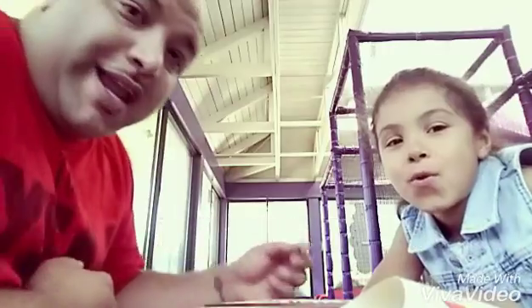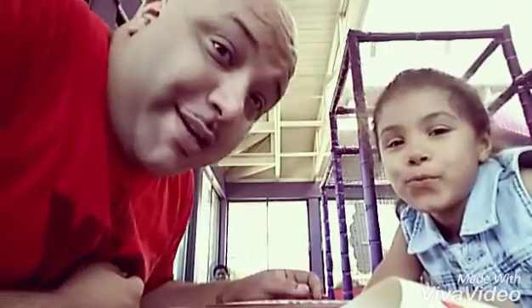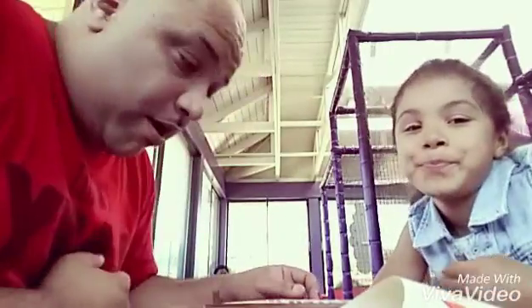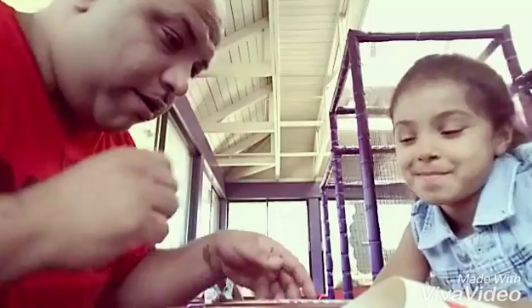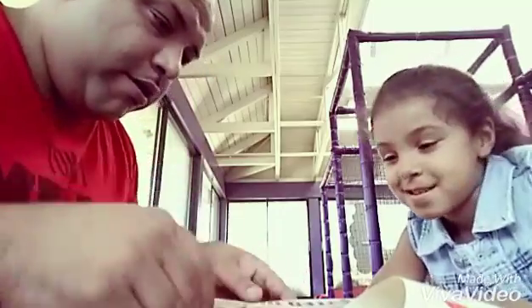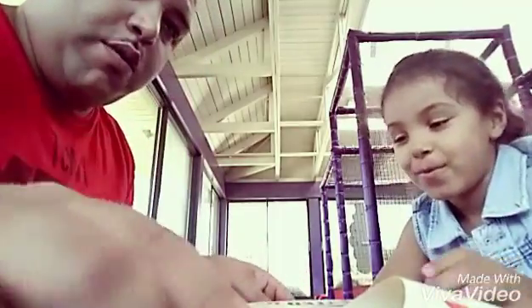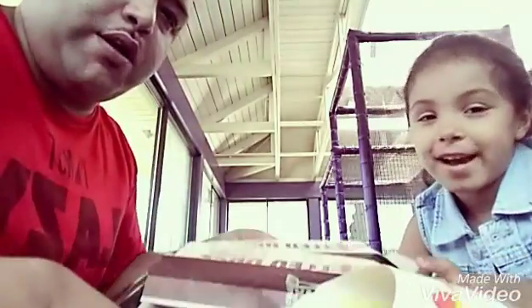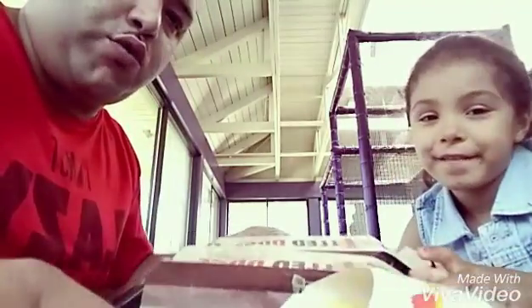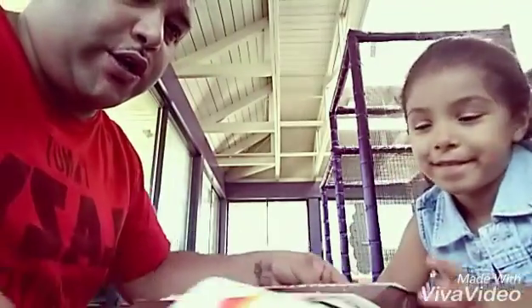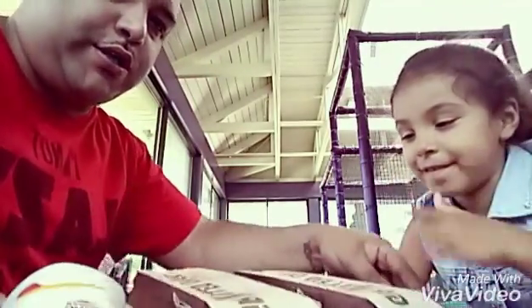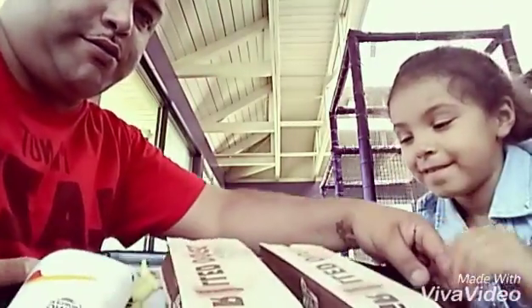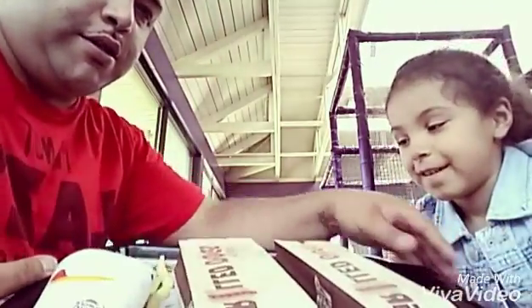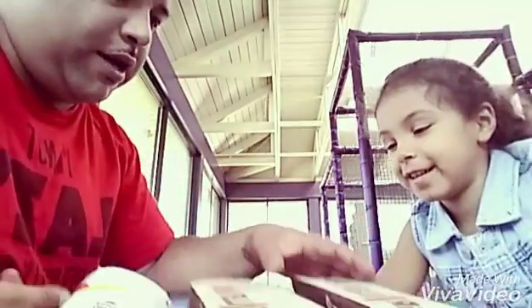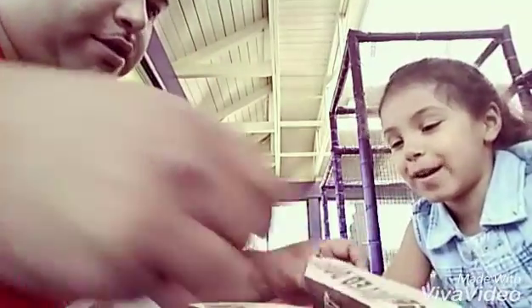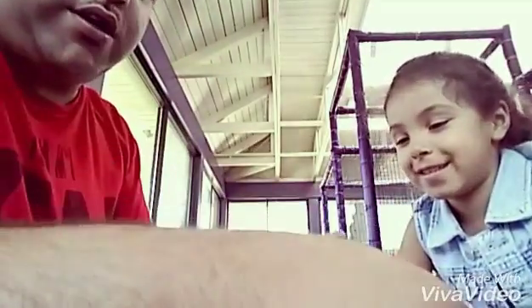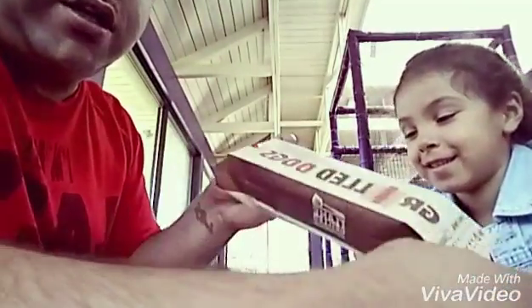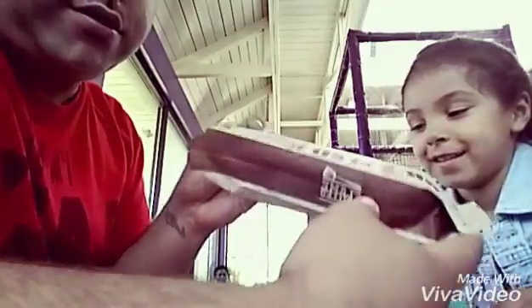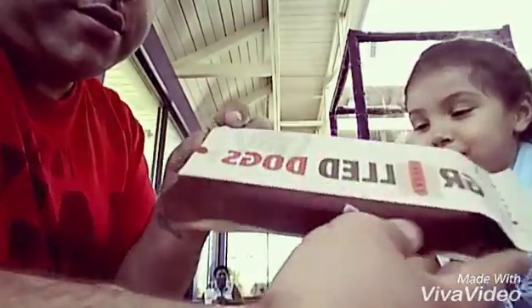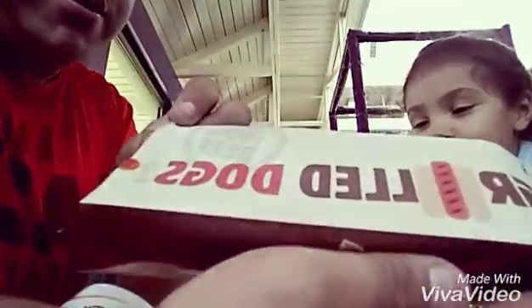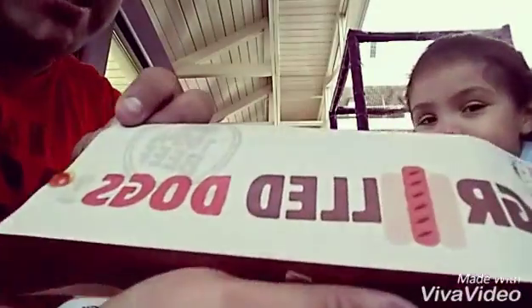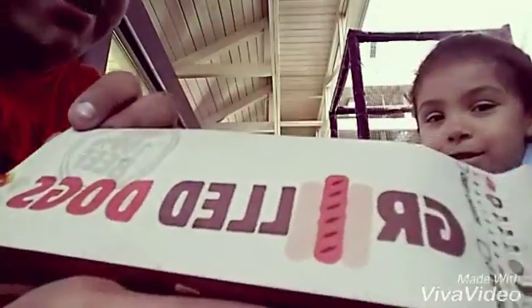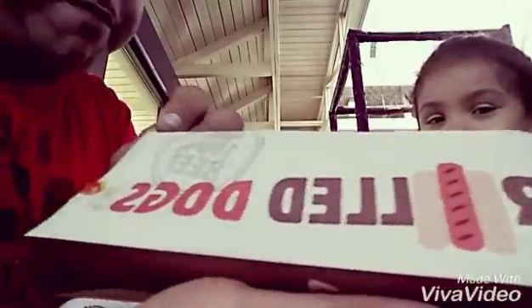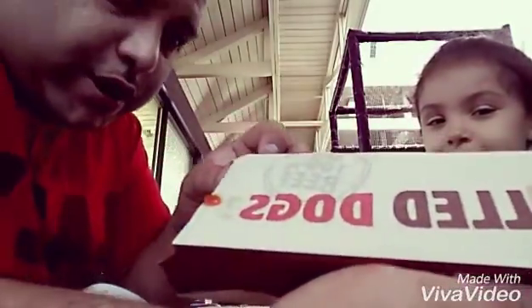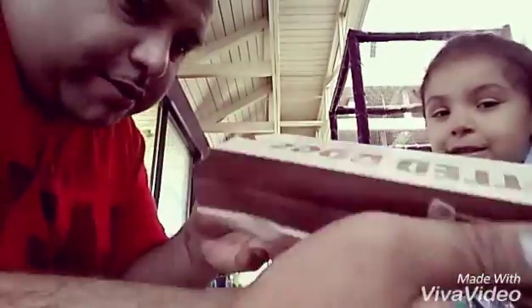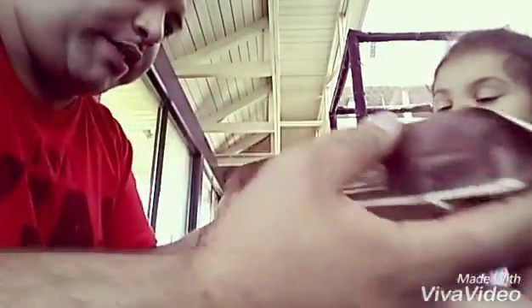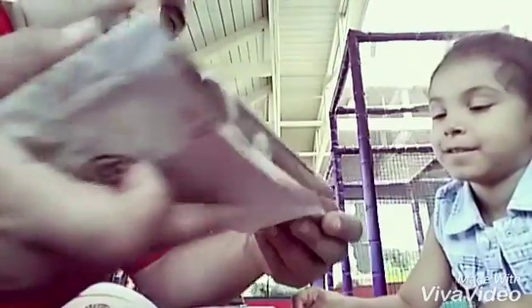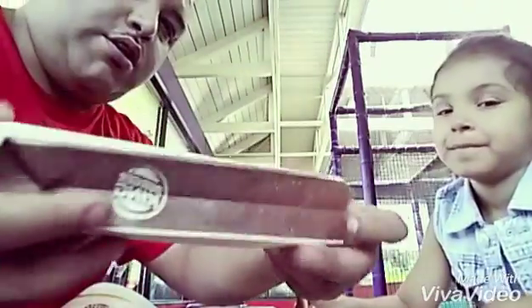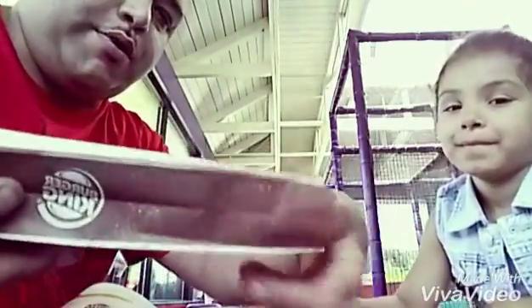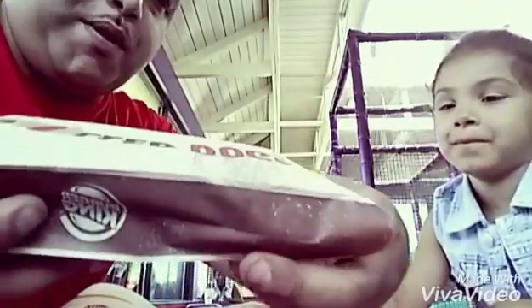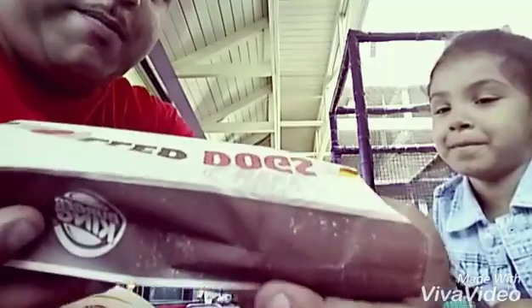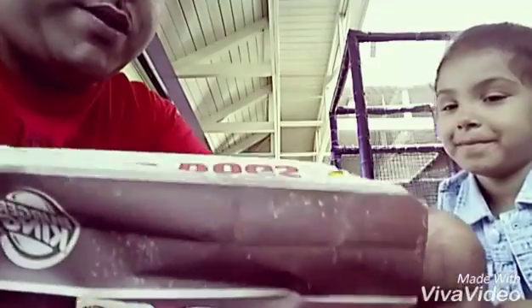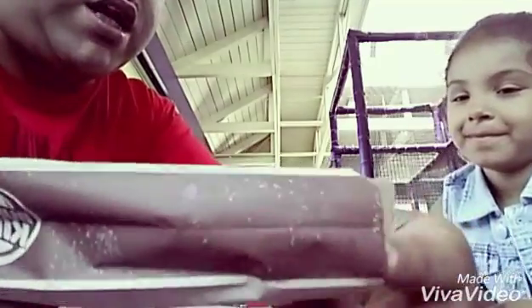Okay guys, here we are. We've got two grilled dogs from Burger King. I'm going to open them up and see if they're back.